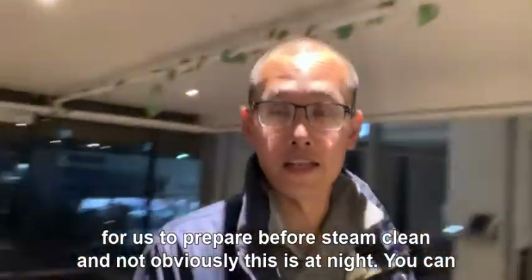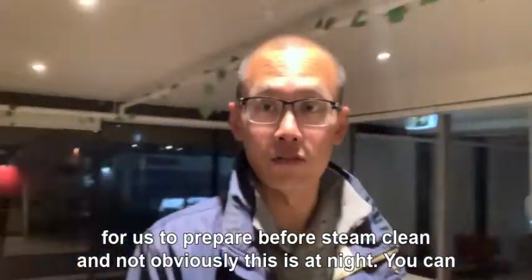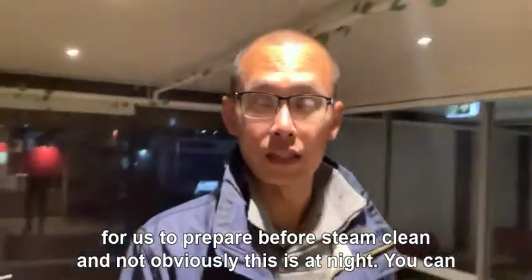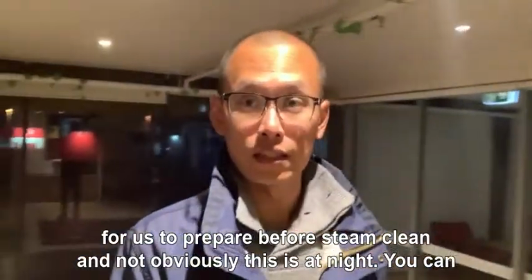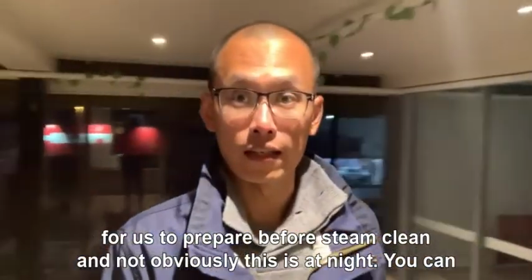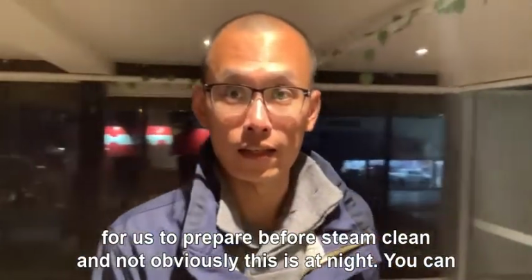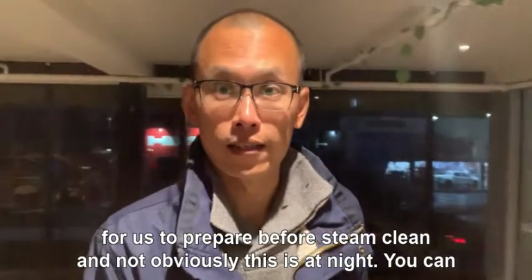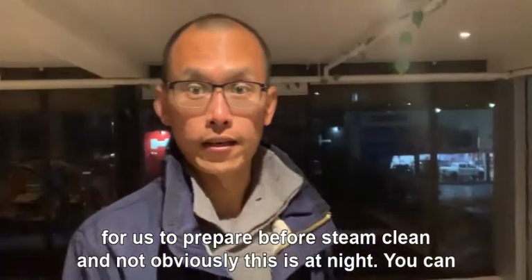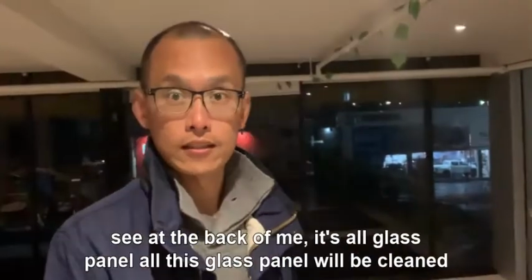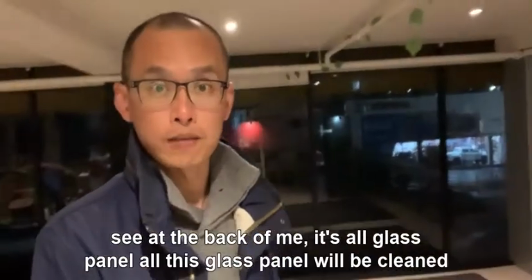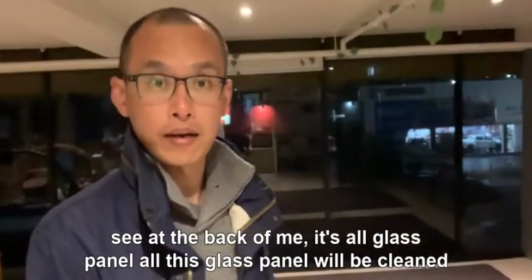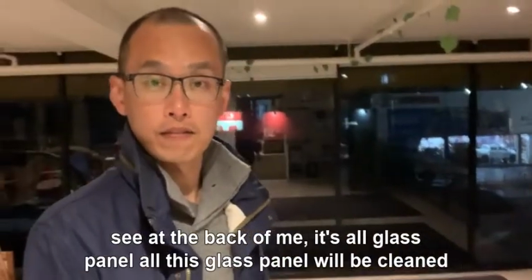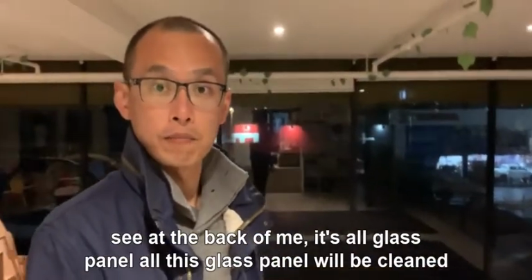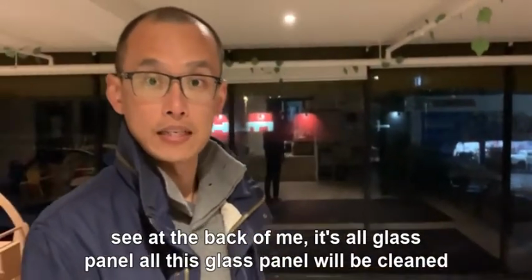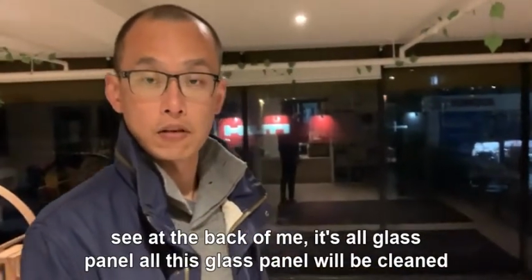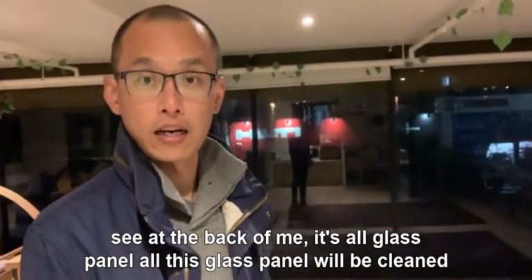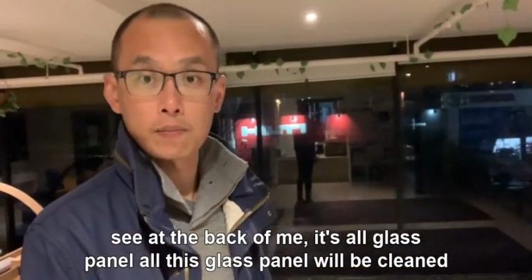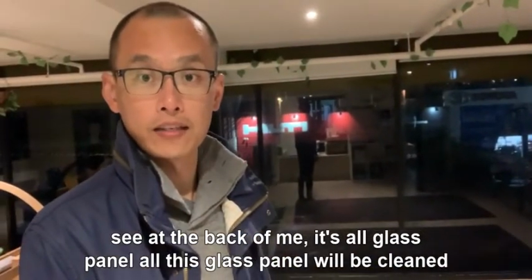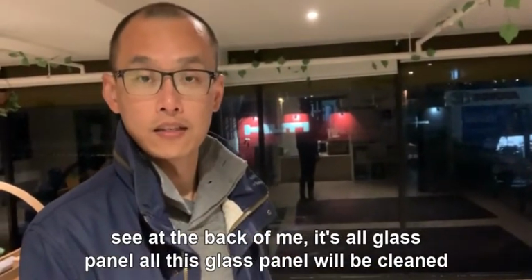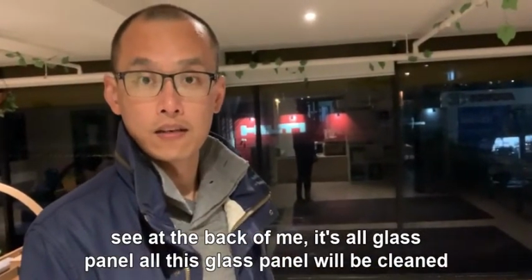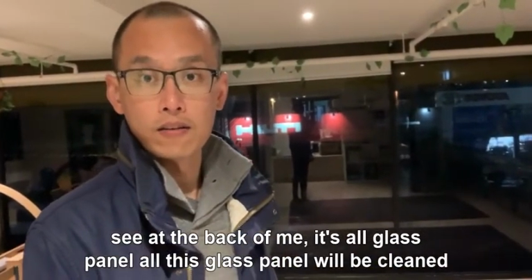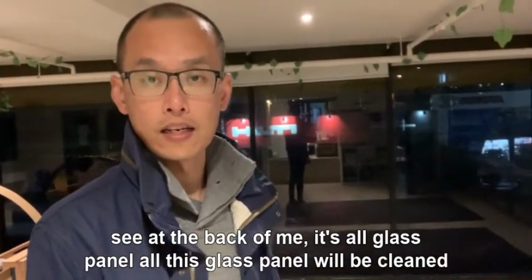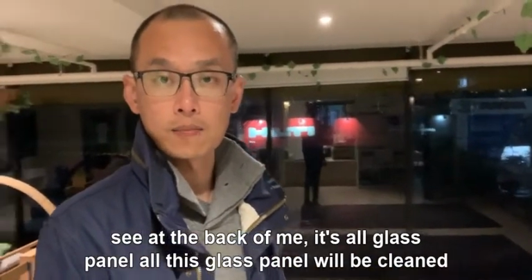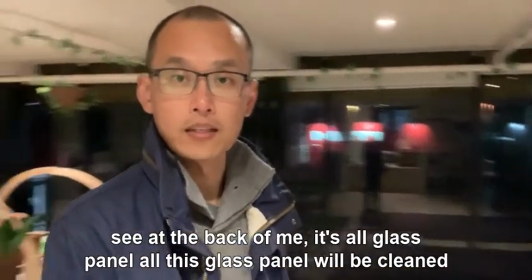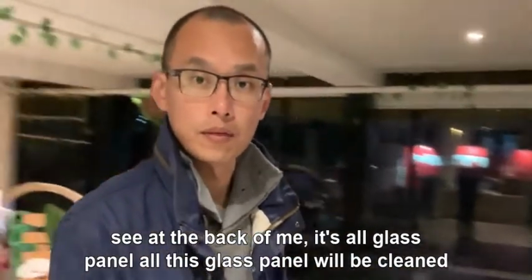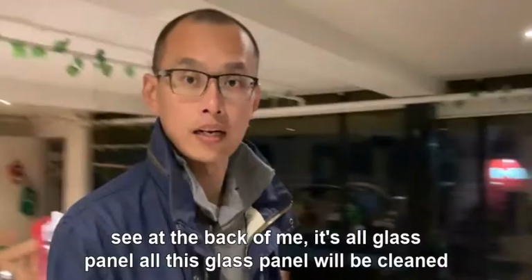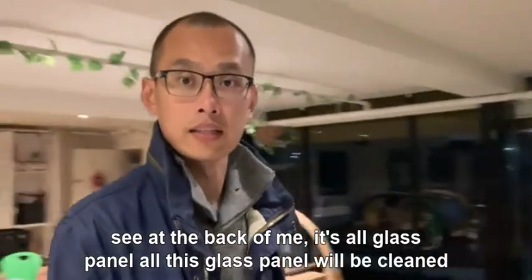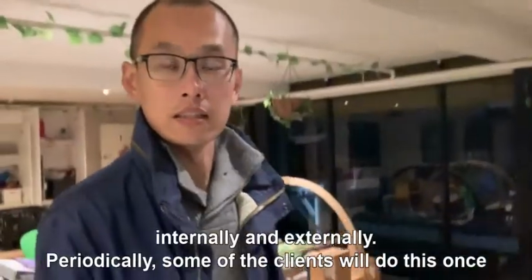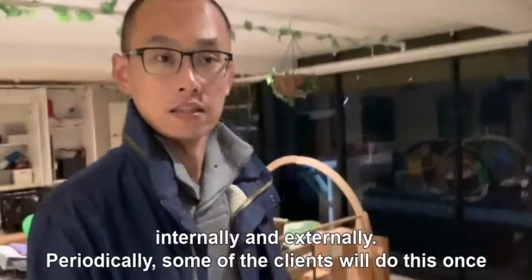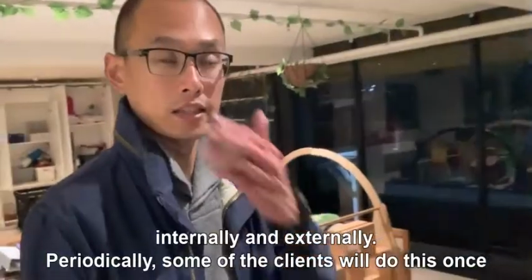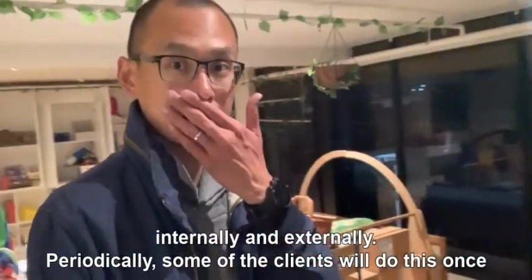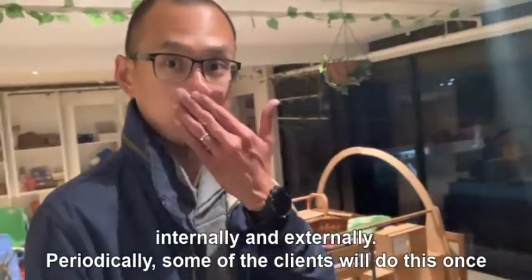This is at night and you can see behind me it's all glass panels. All these glass panels will be cleaned internally and externally.